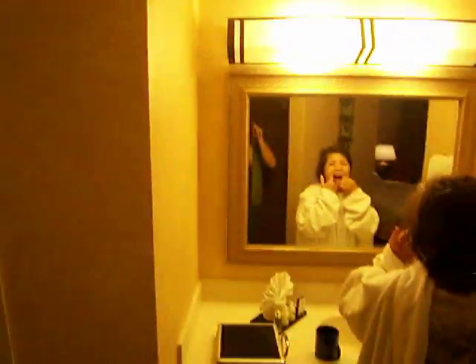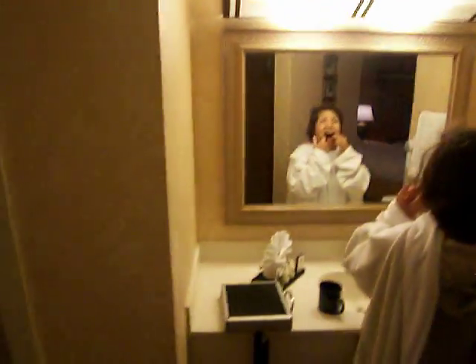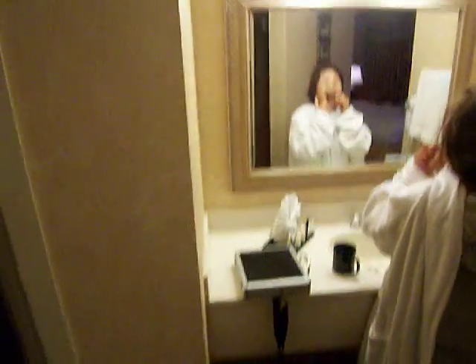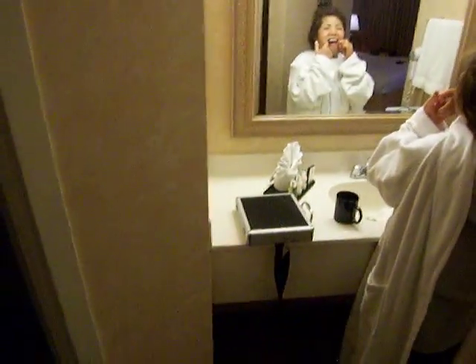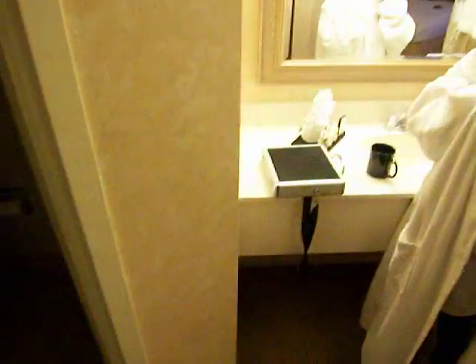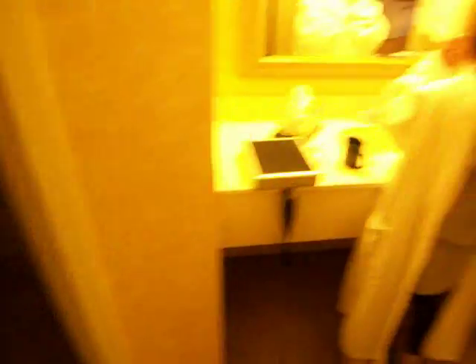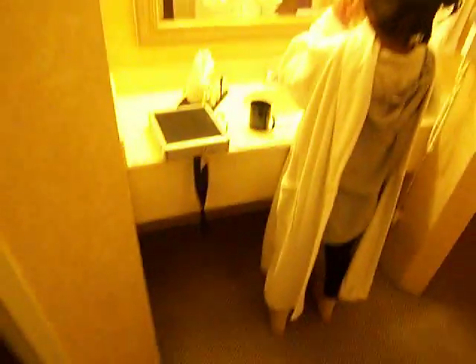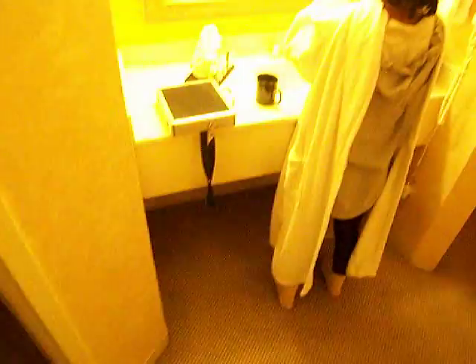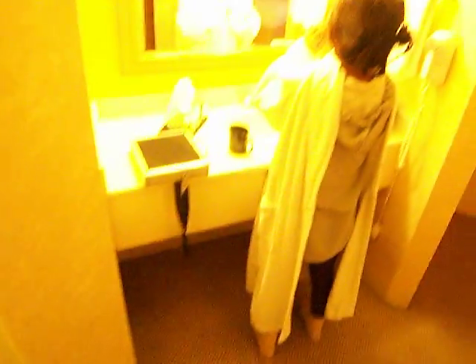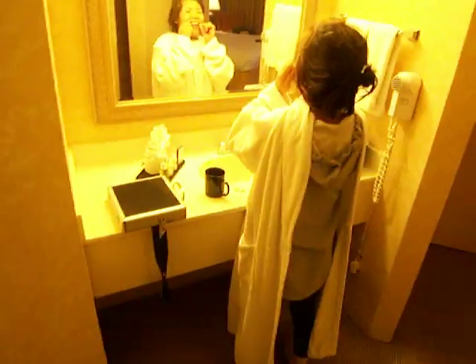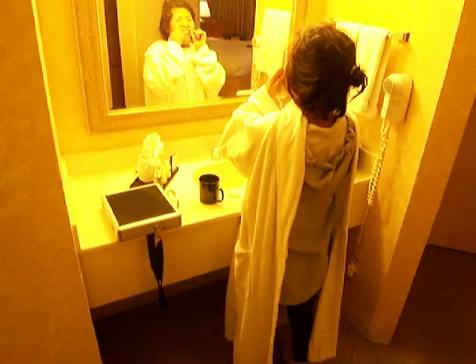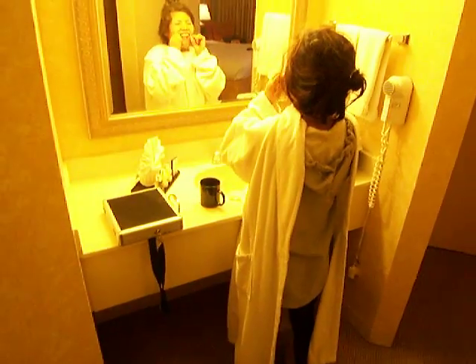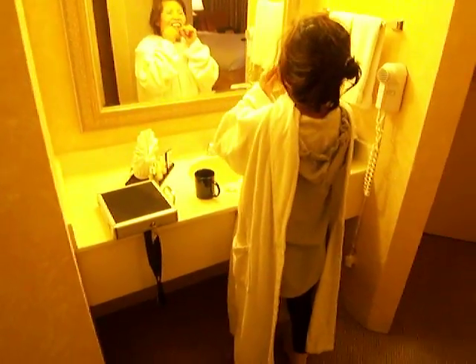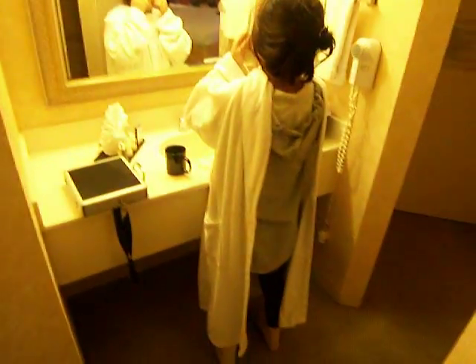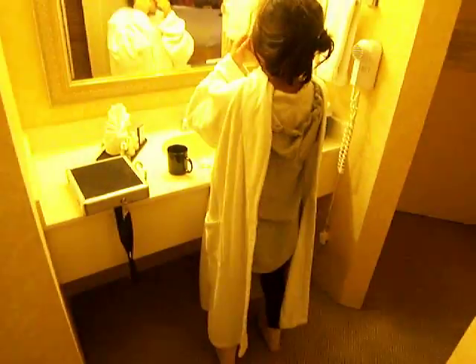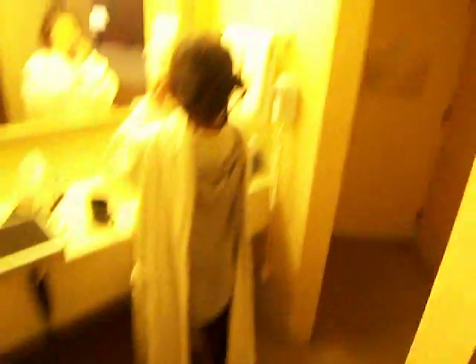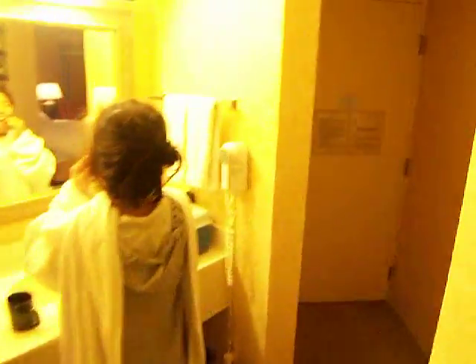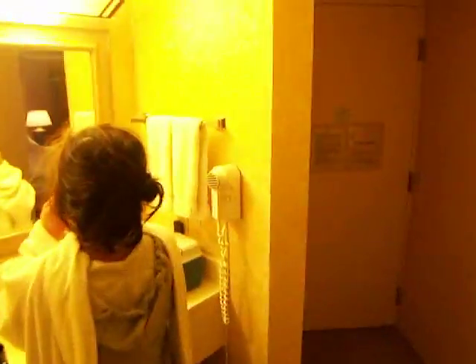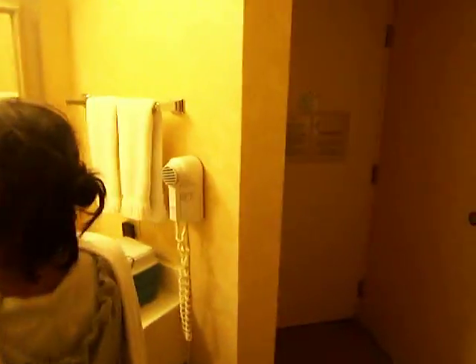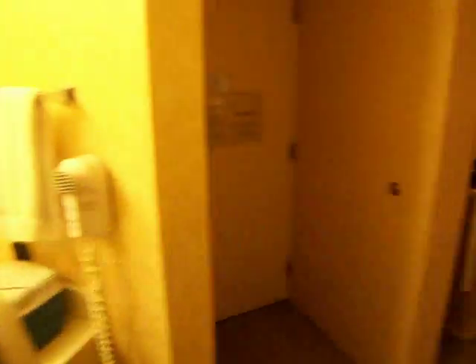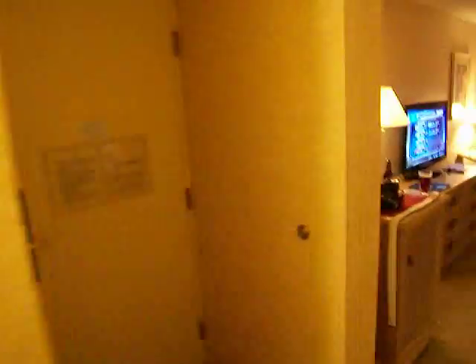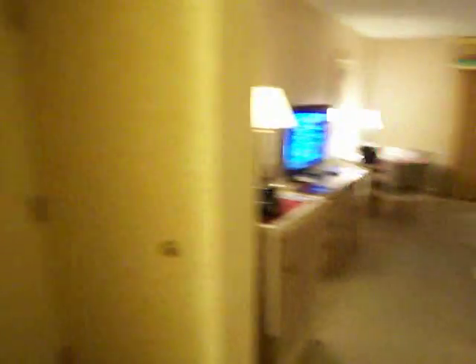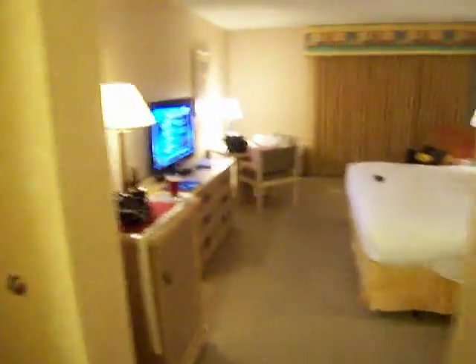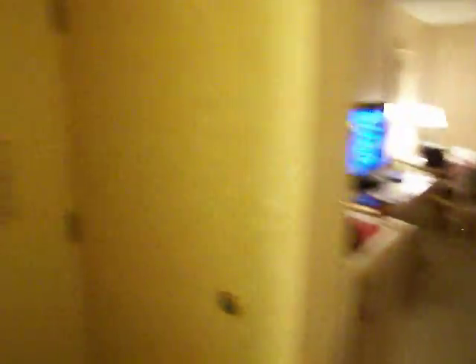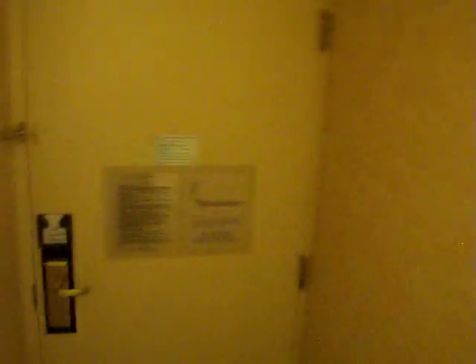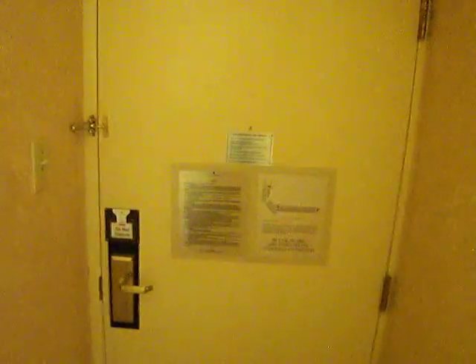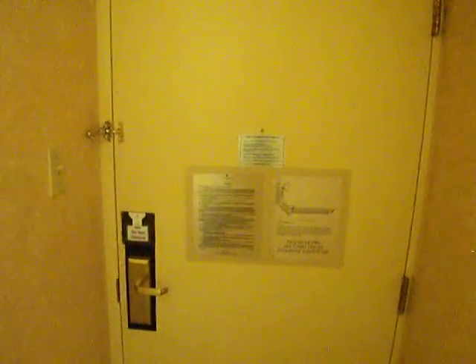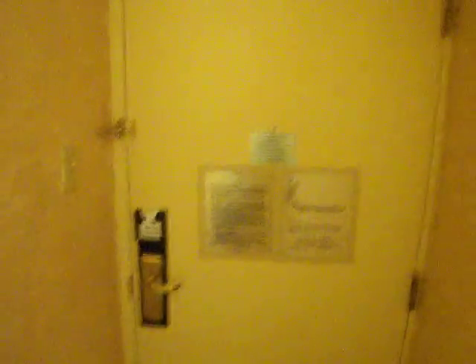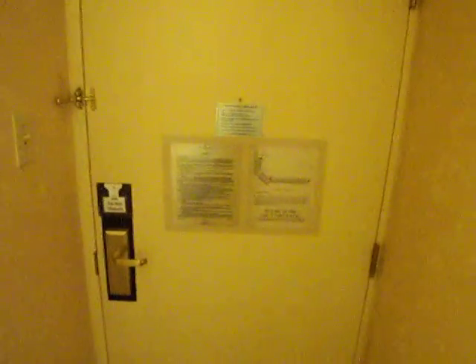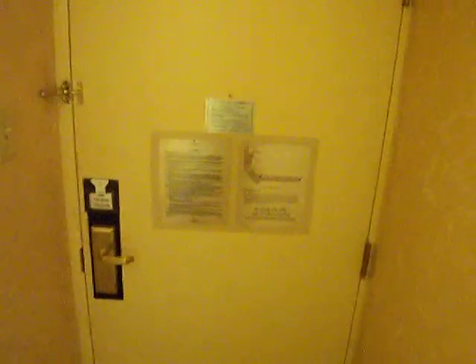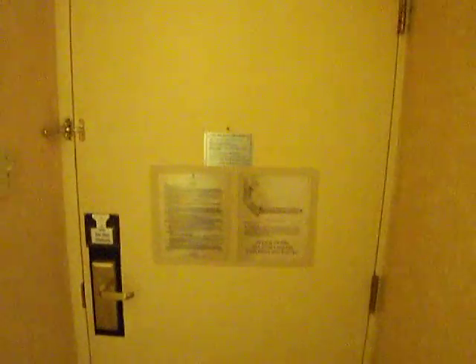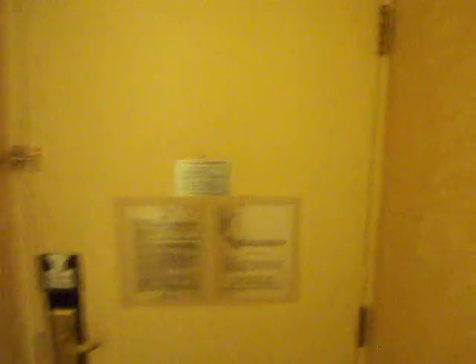As we come around this way, we have a sink area — my wife is wearing the robe from the hotel, by the way — with more towels and a hair dryer. And this is actually the entryway, so it has a curved design to it.